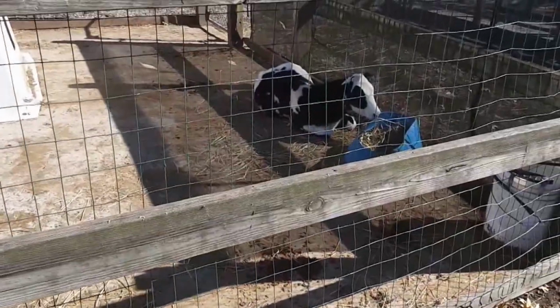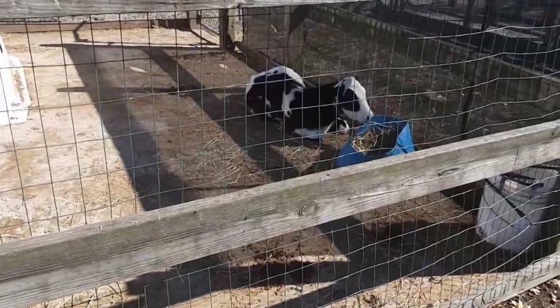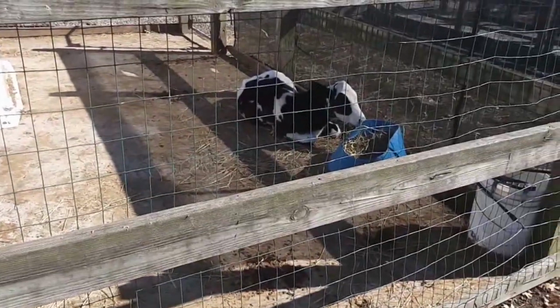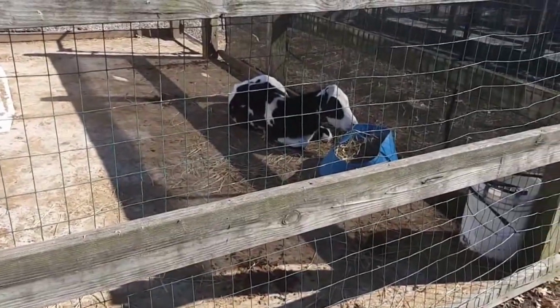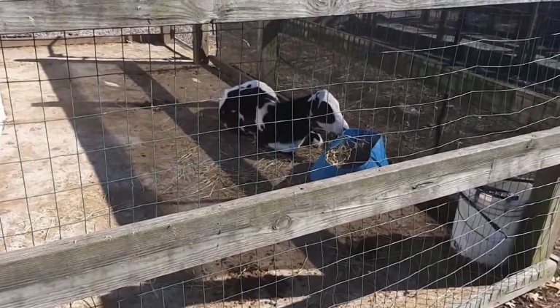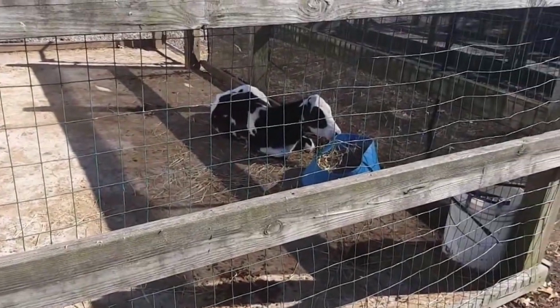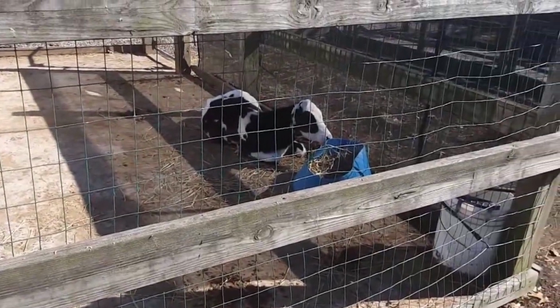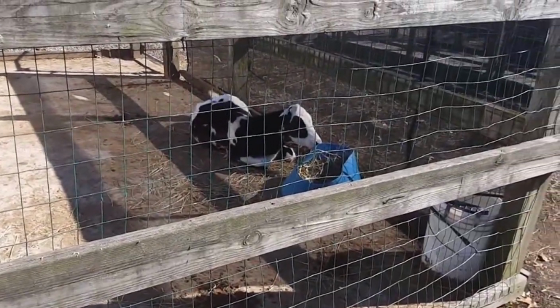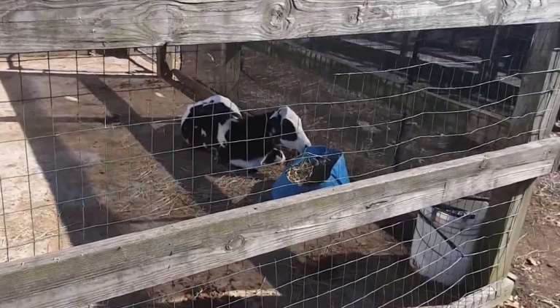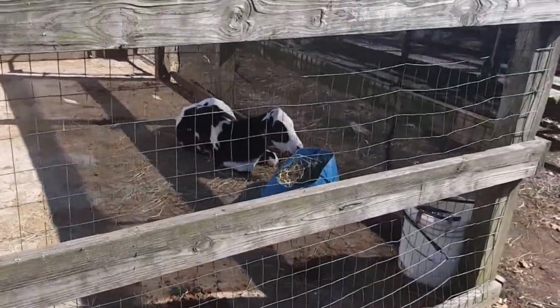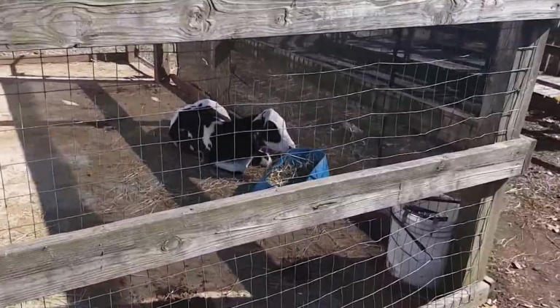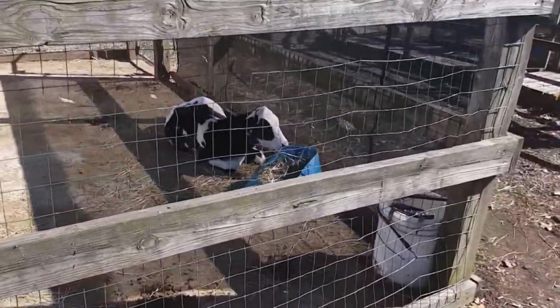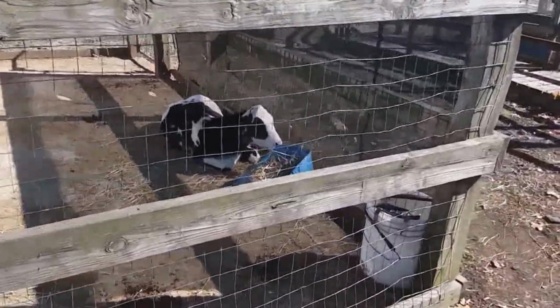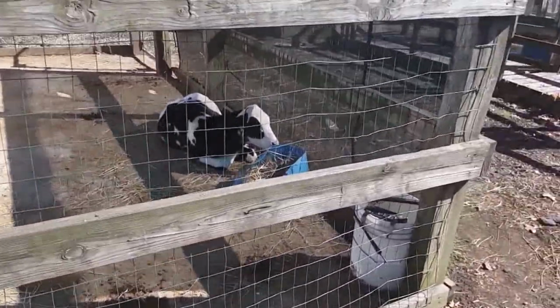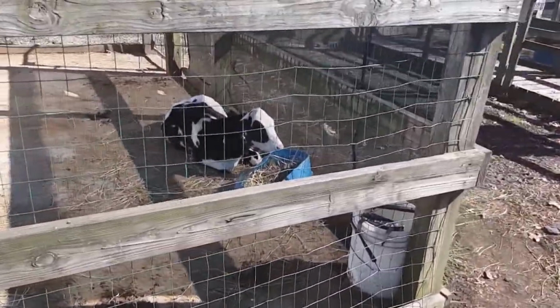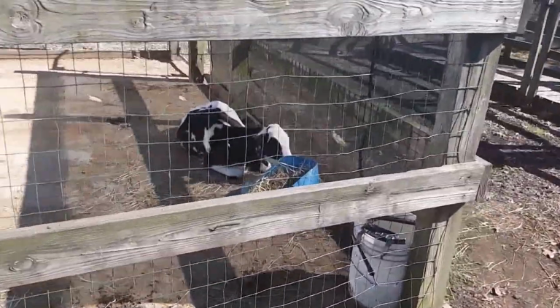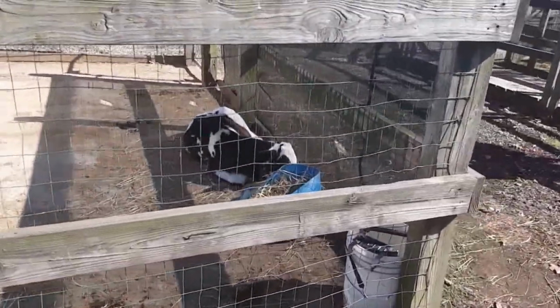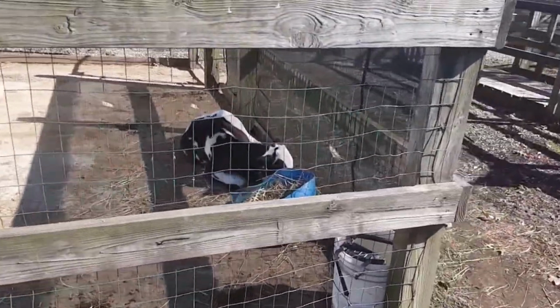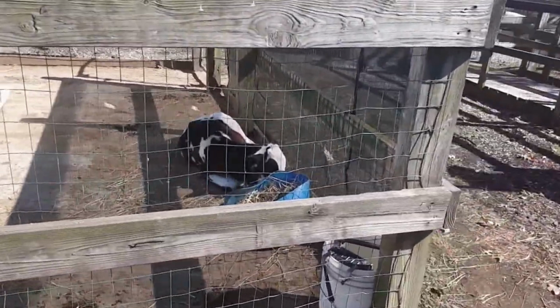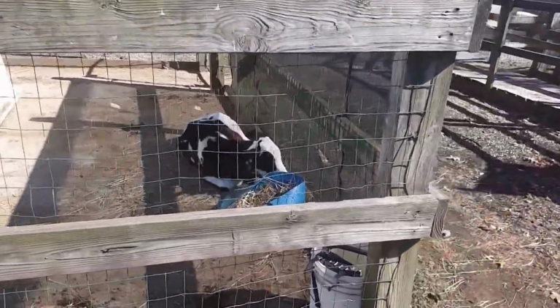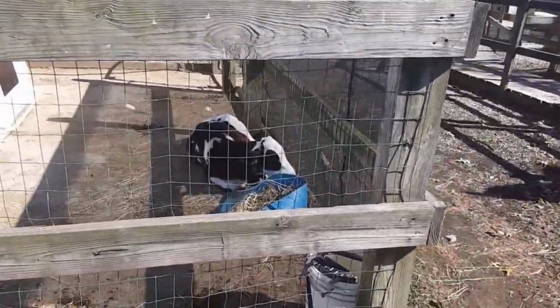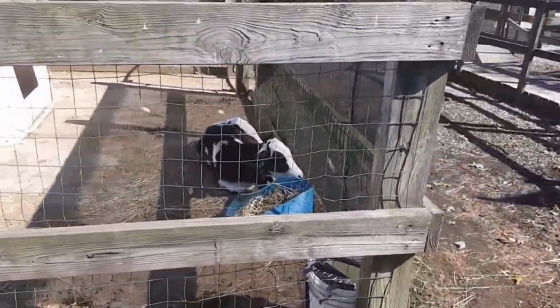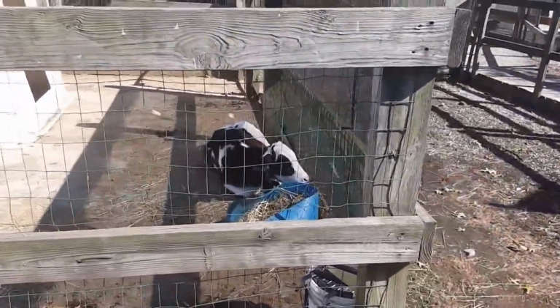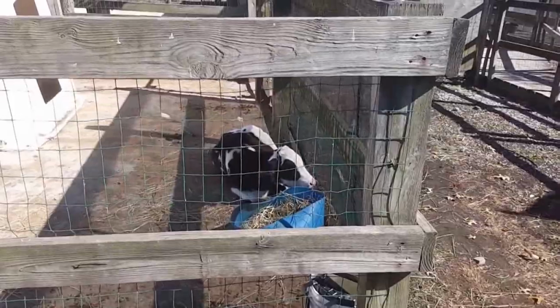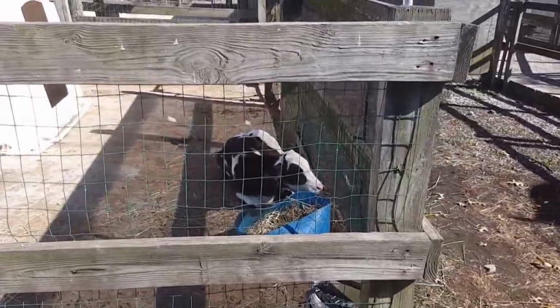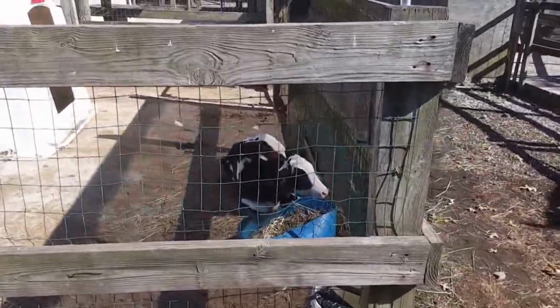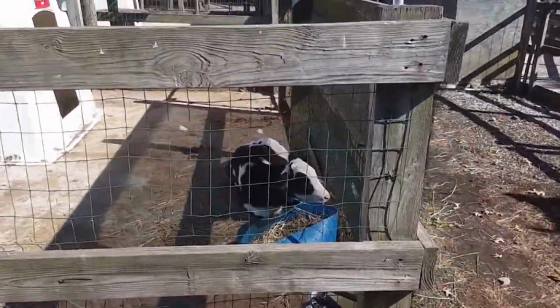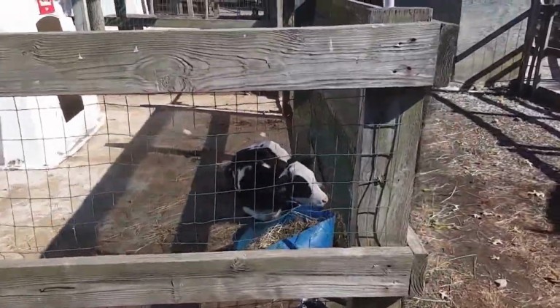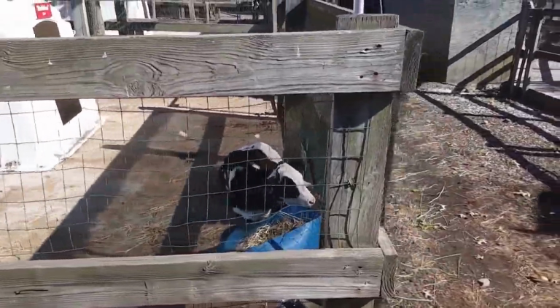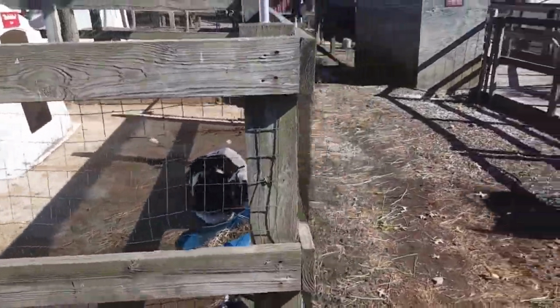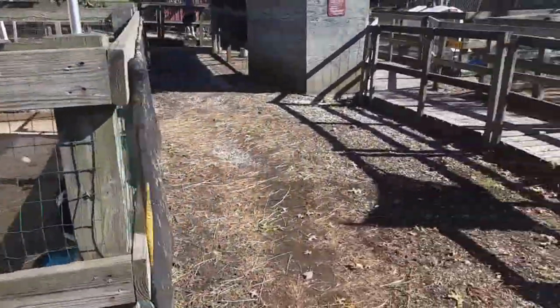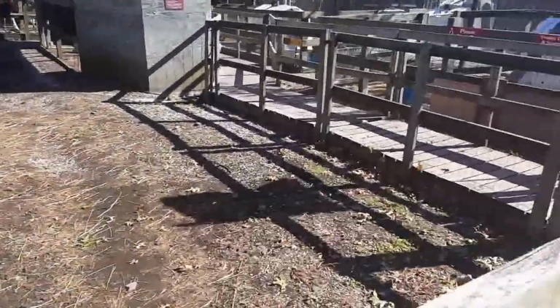Here's a little cow, a little baby calf, resting — maybe having a snack. Let's see what else we've got.